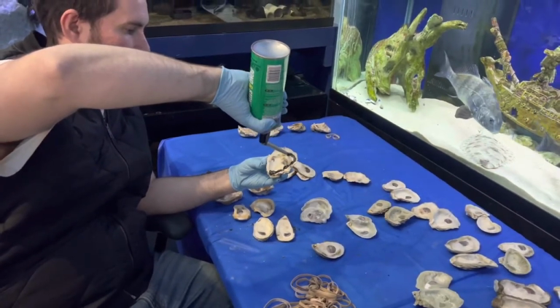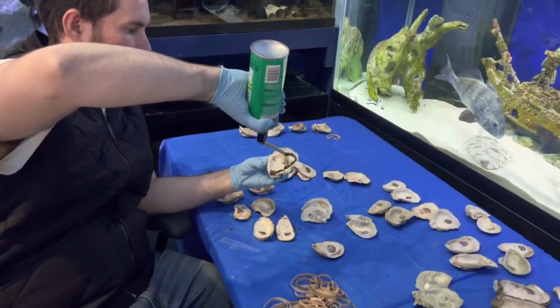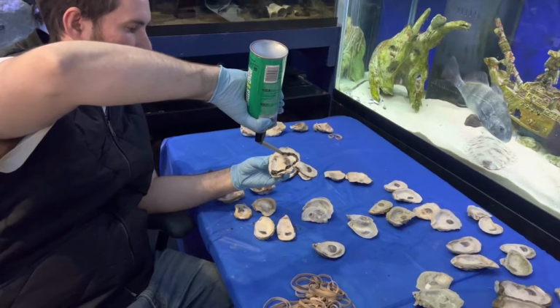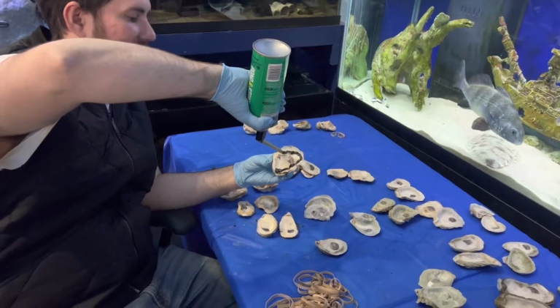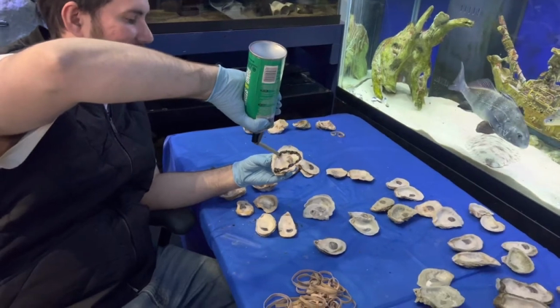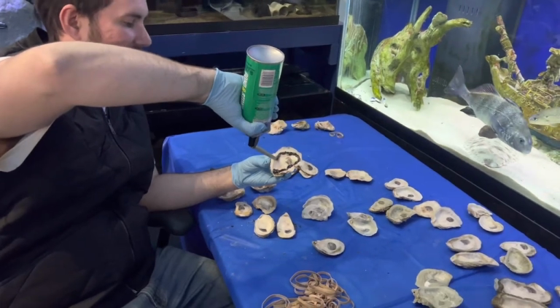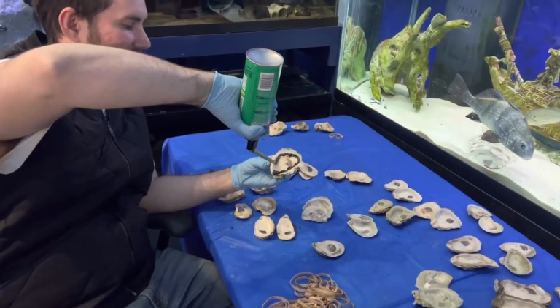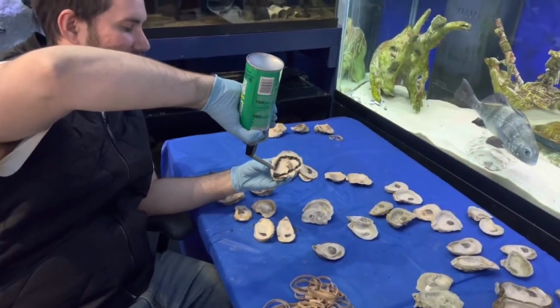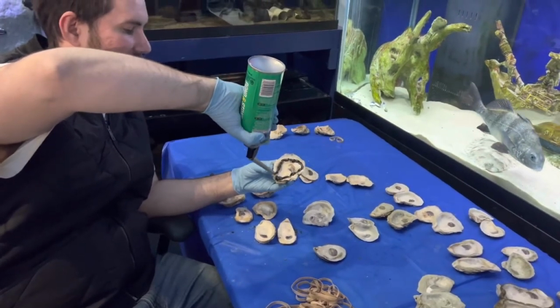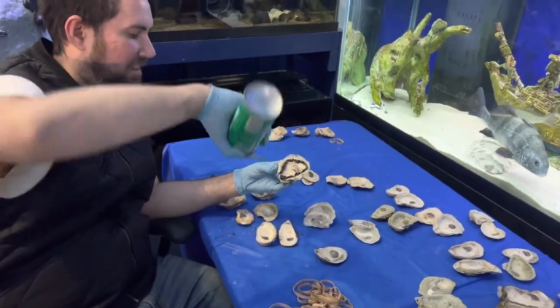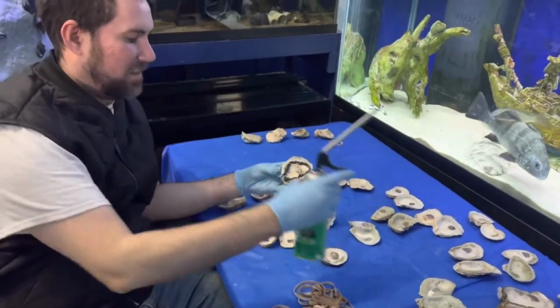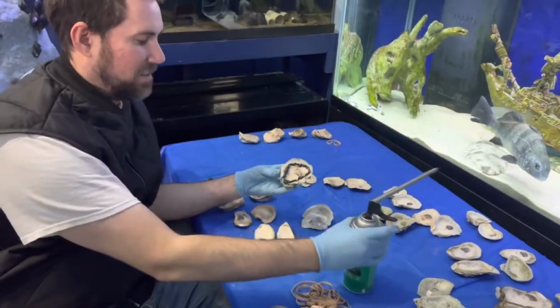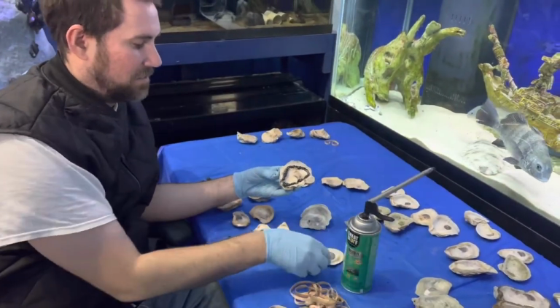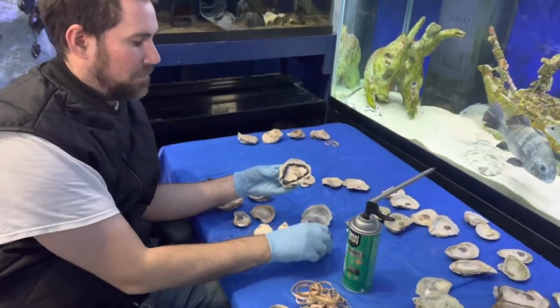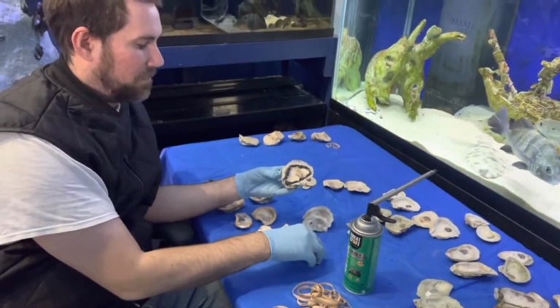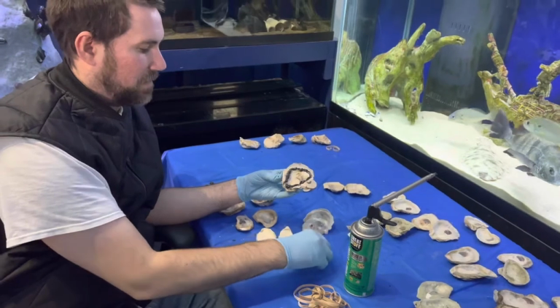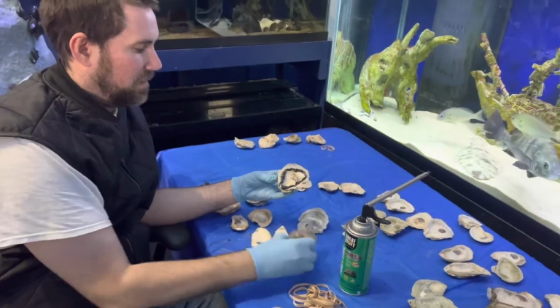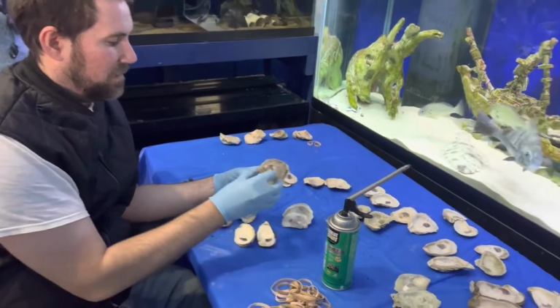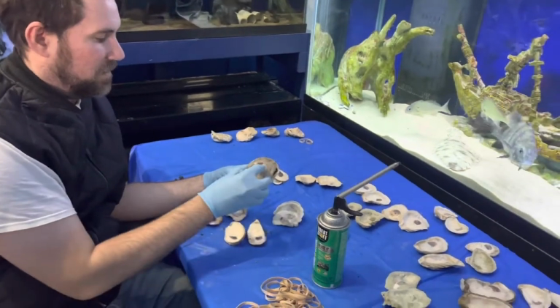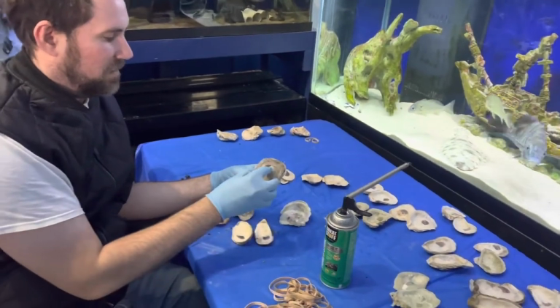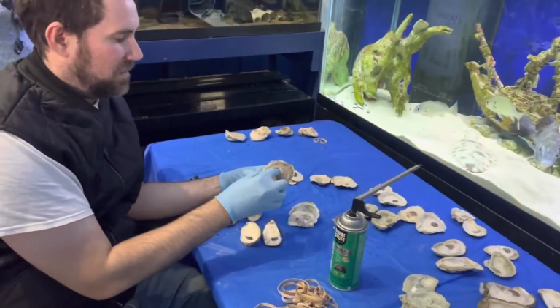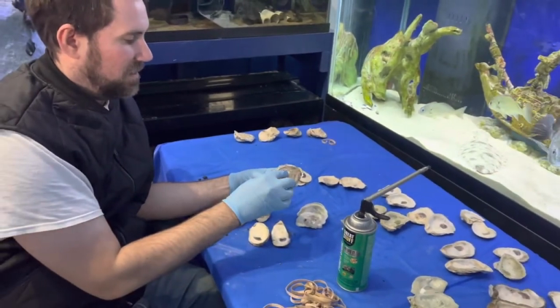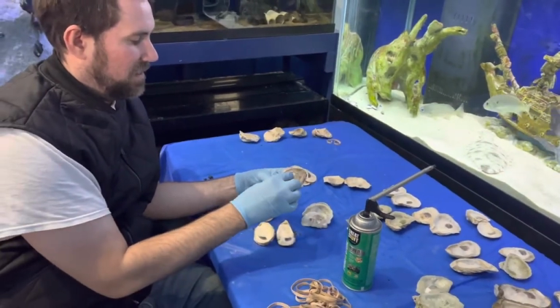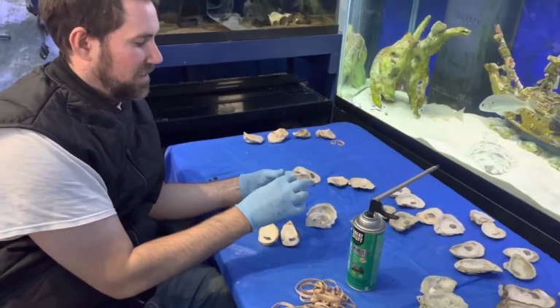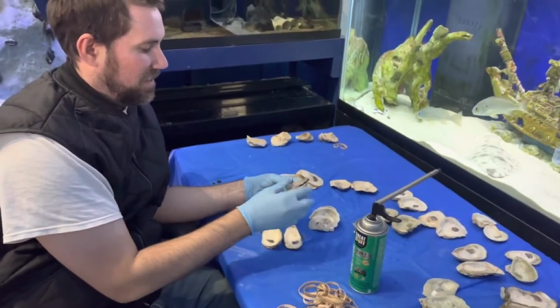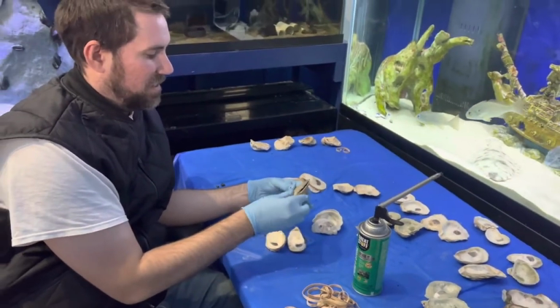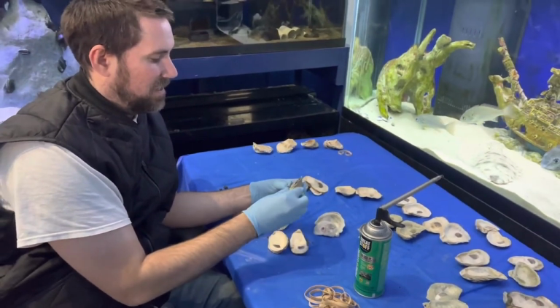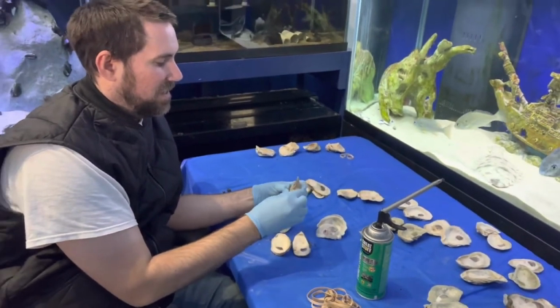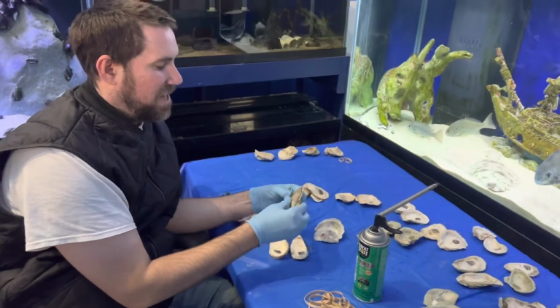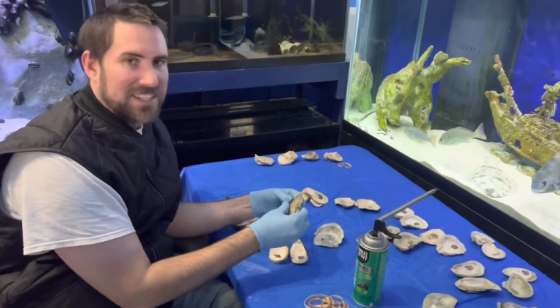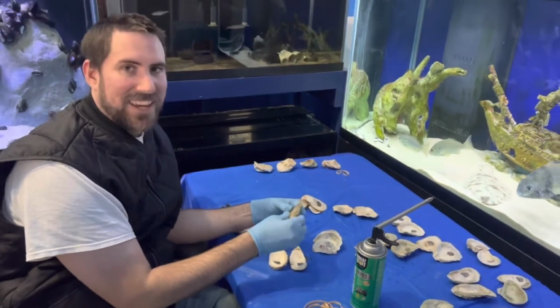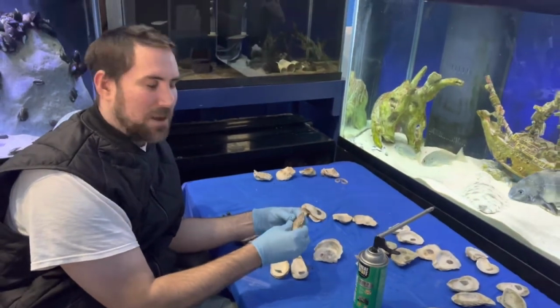Once everything's ready, you can glue each individual oyster into a reef. You kind of fit them together like a jigsaw puzzle, trying to make it as realistic-looking as possible to match what a real reef looks like.